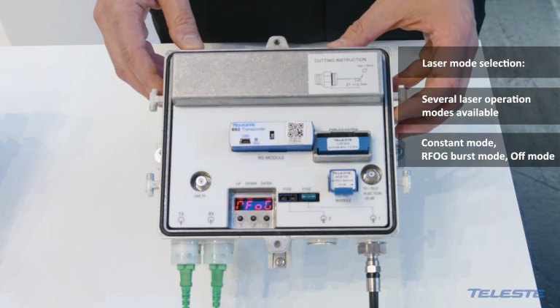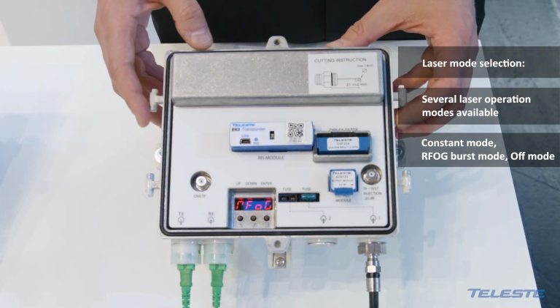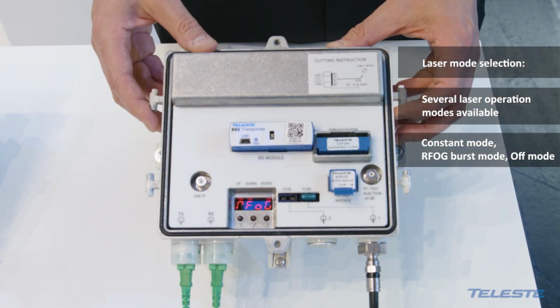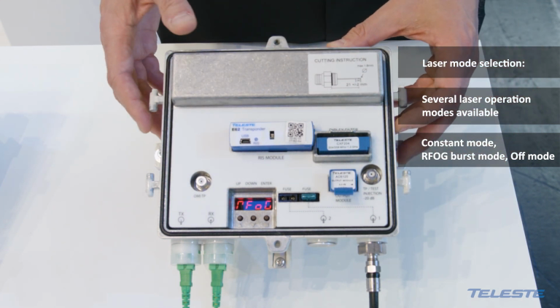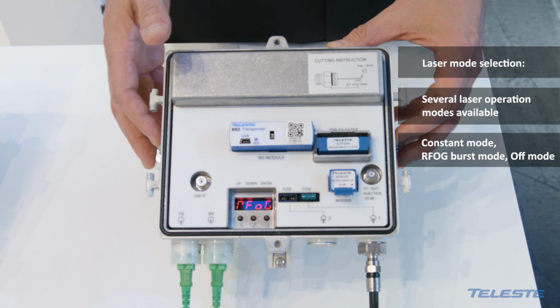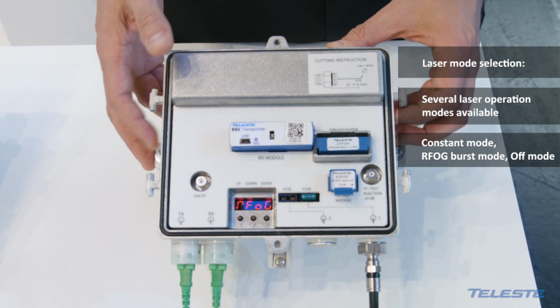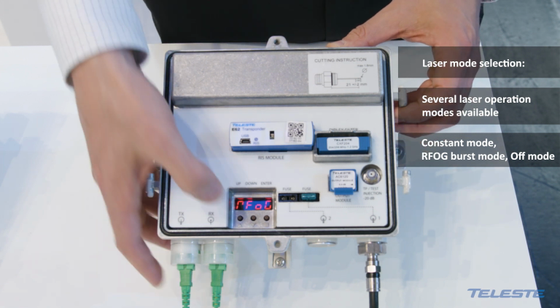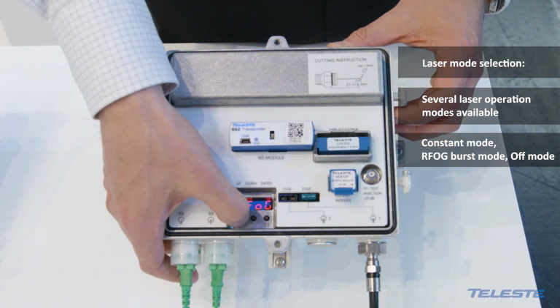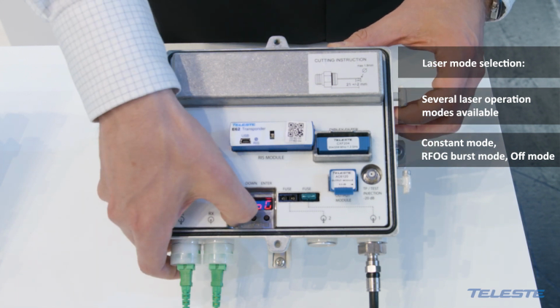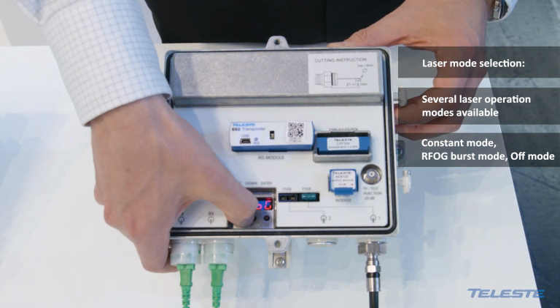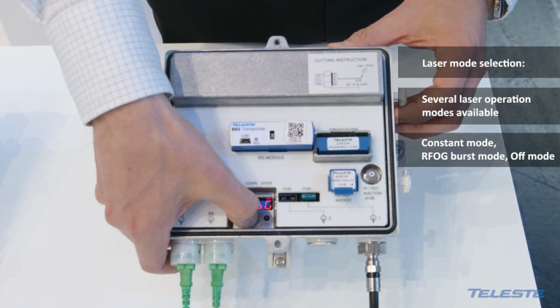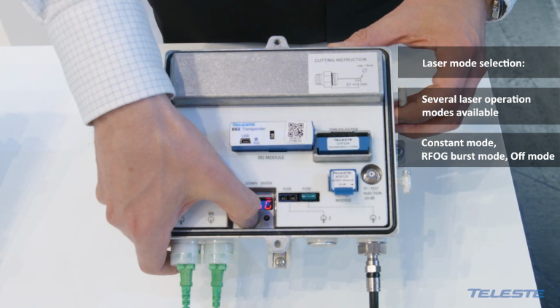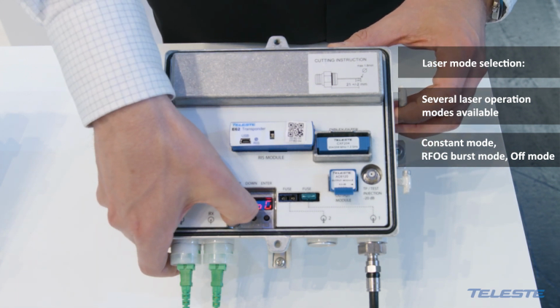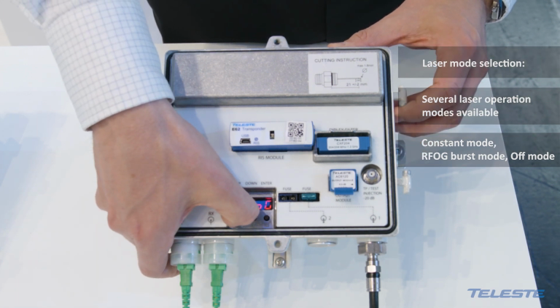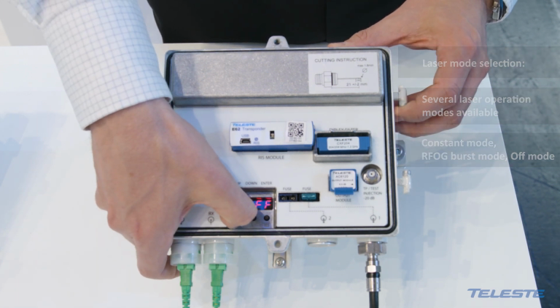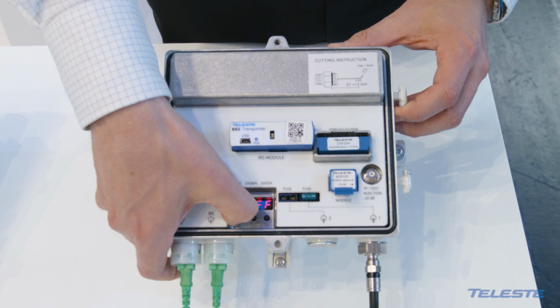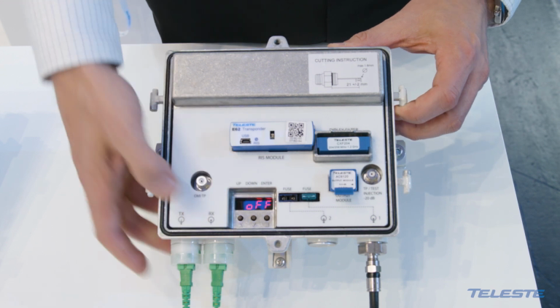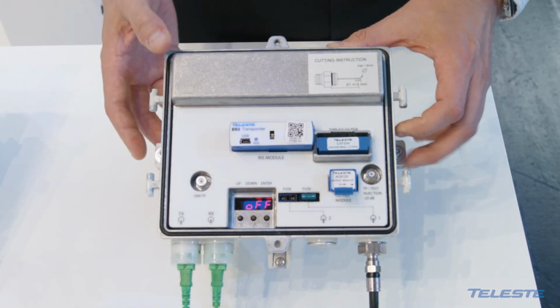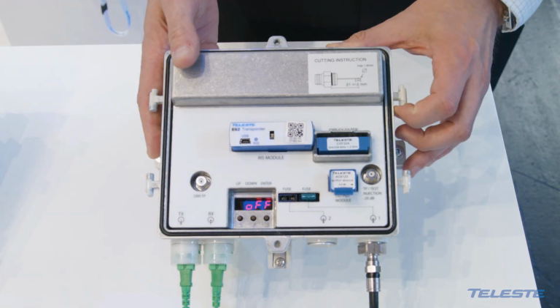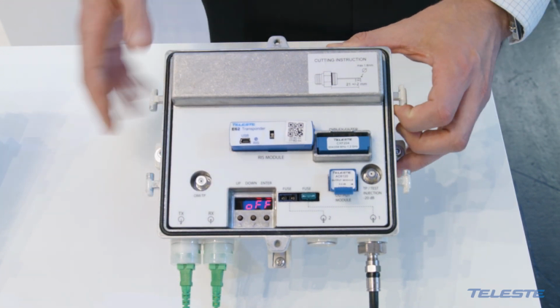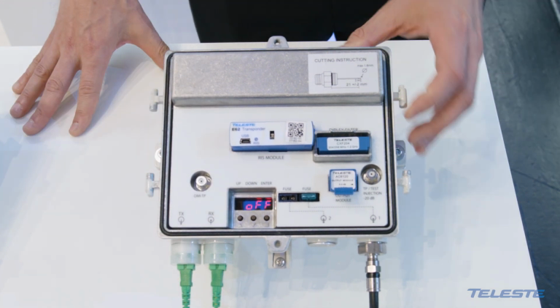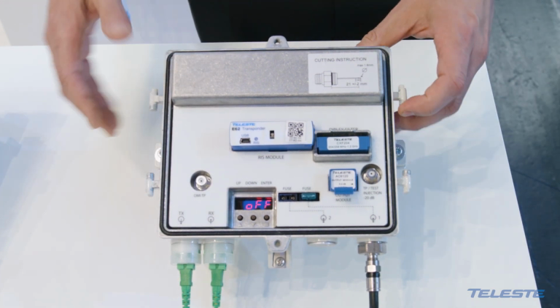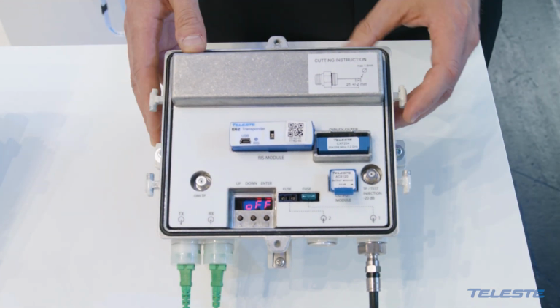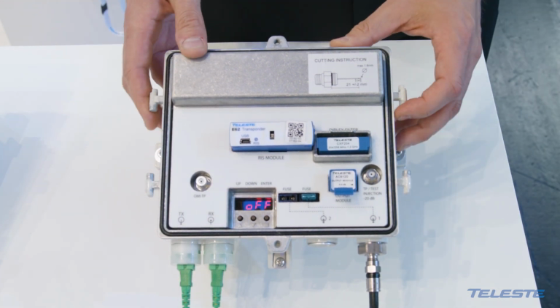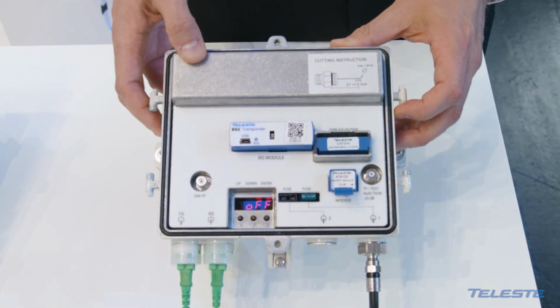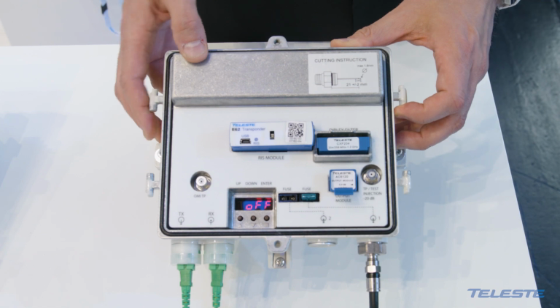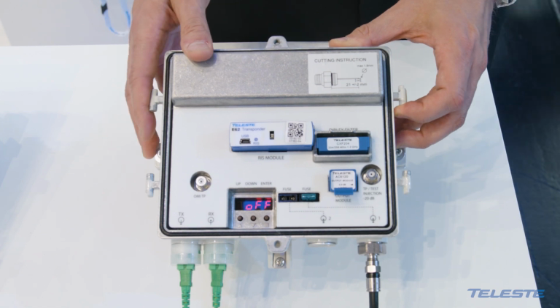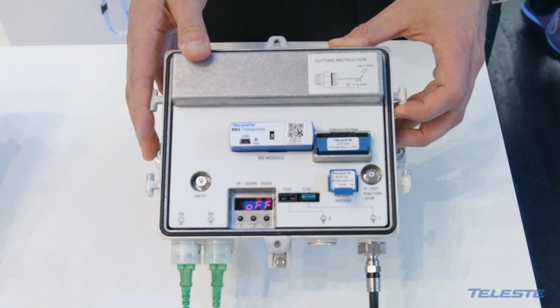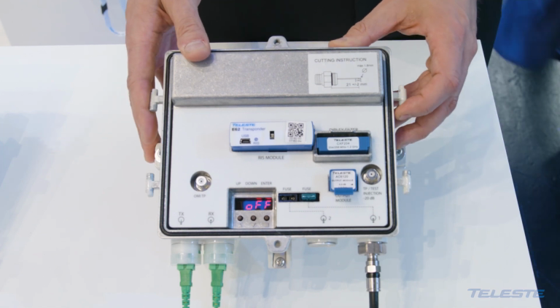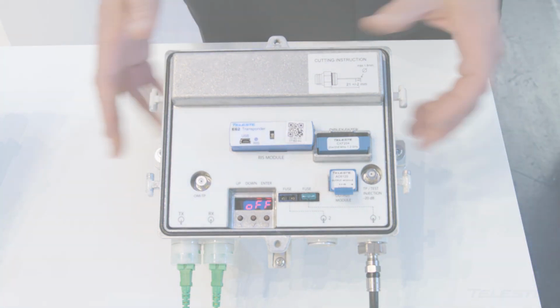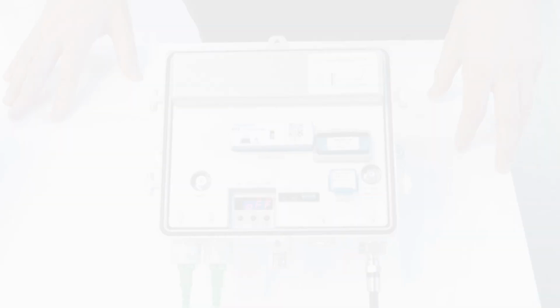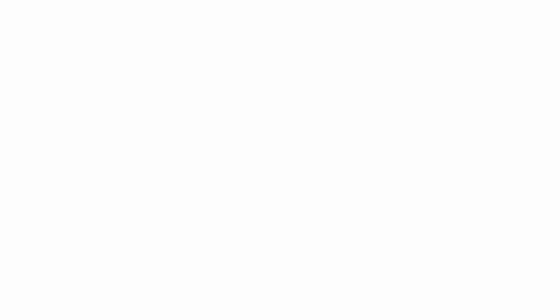There is also a third option: even remotely, the laser can be turned off completely.